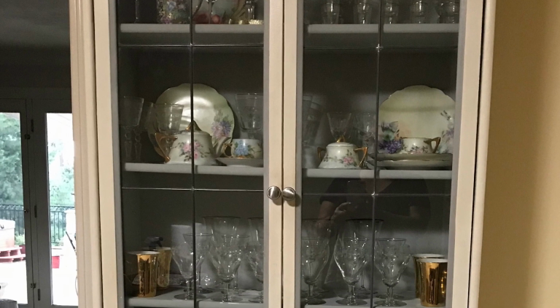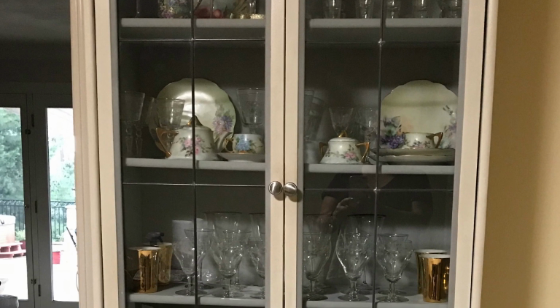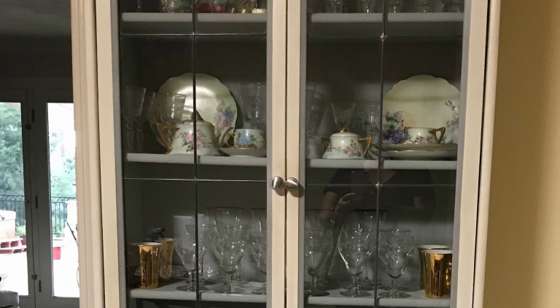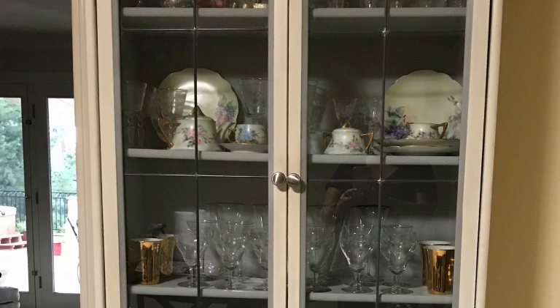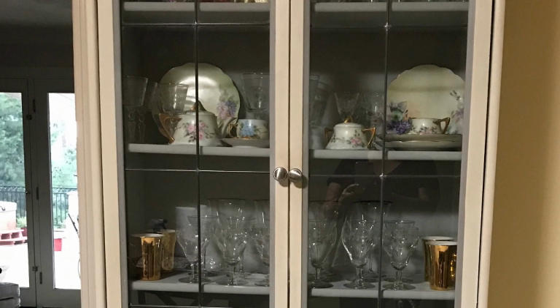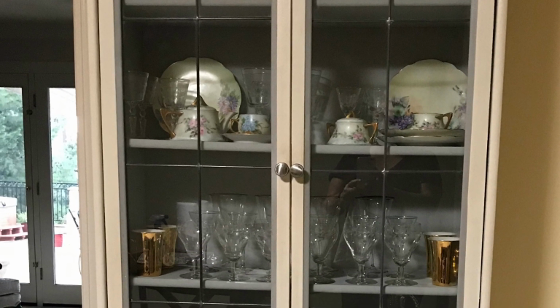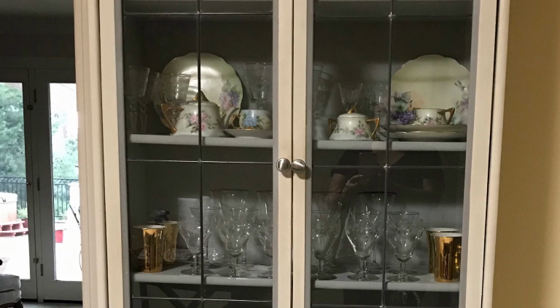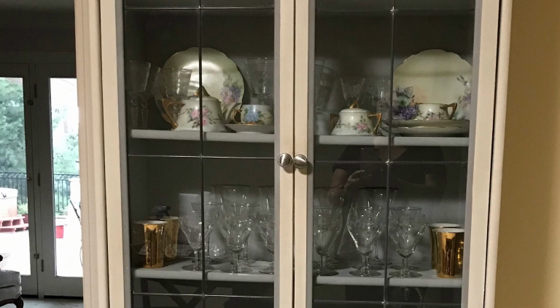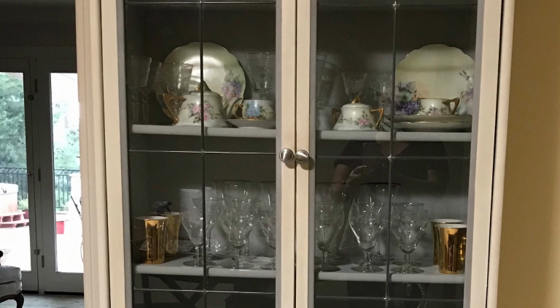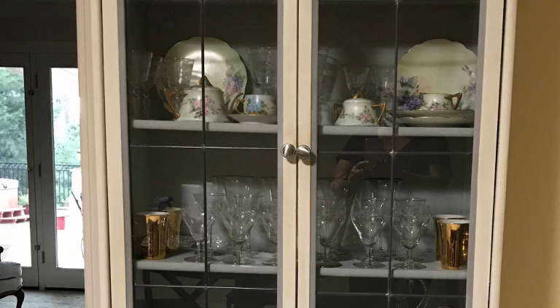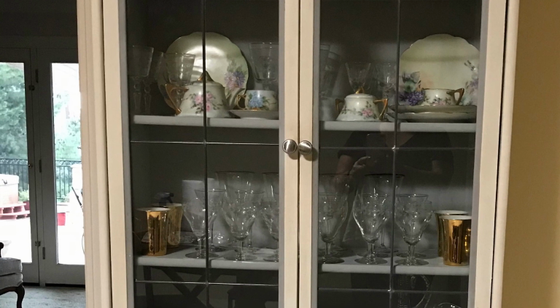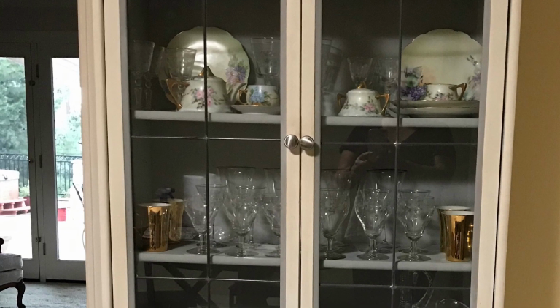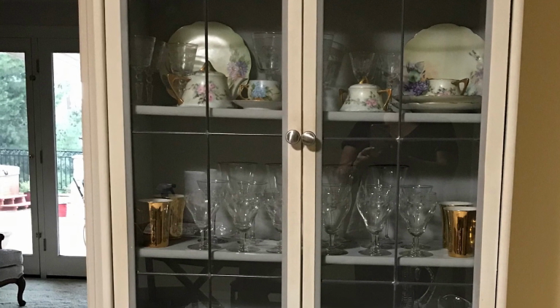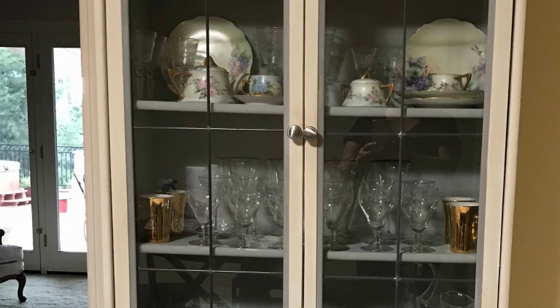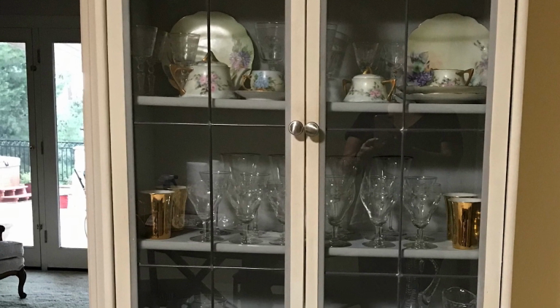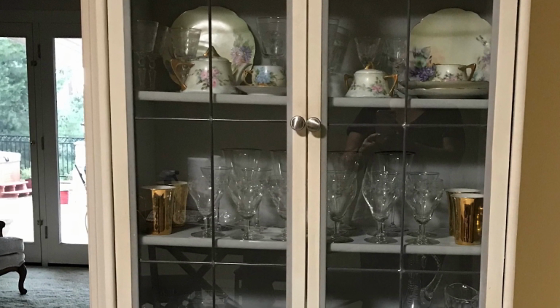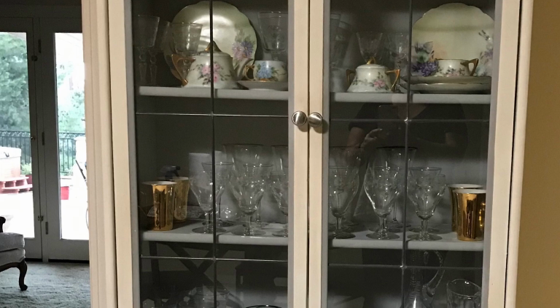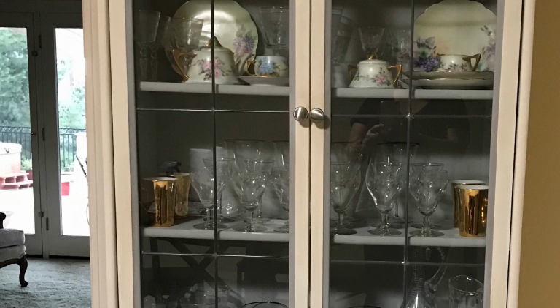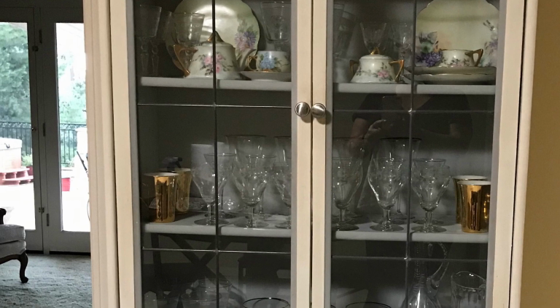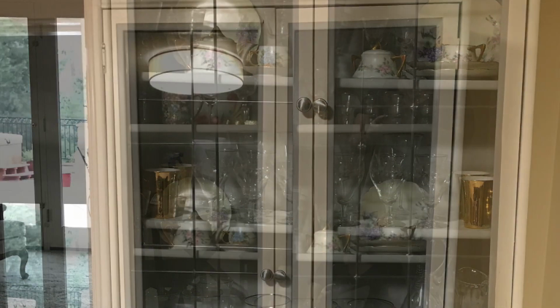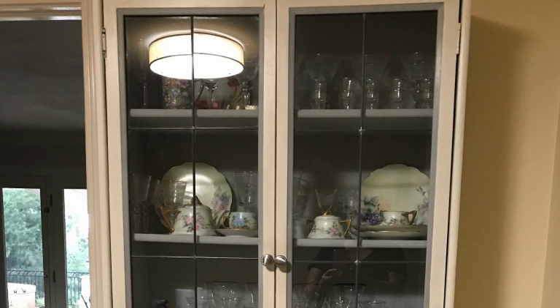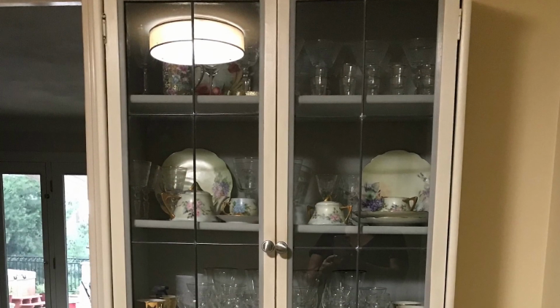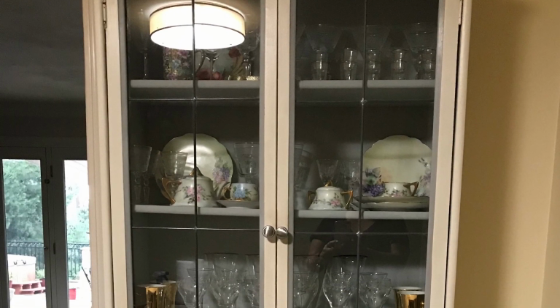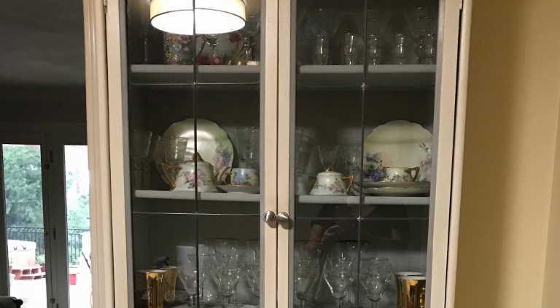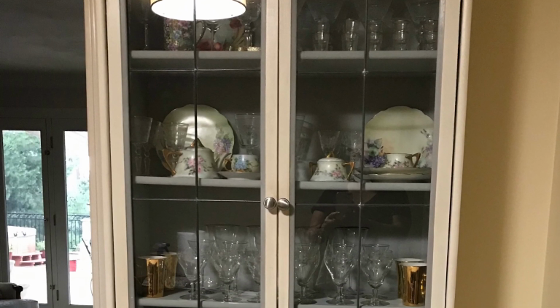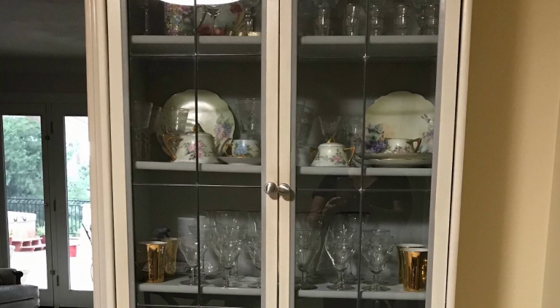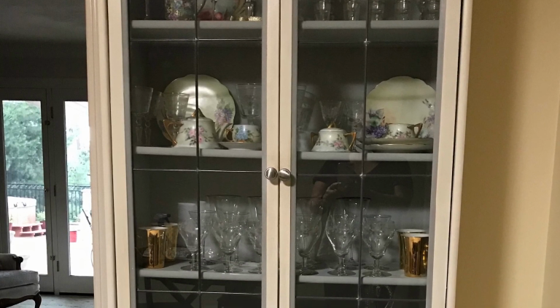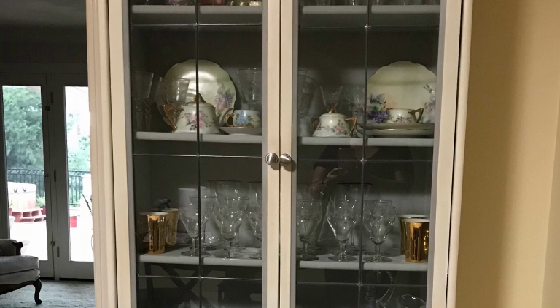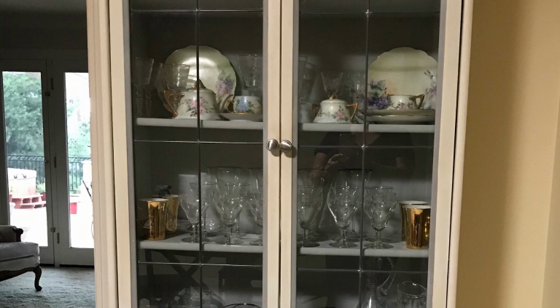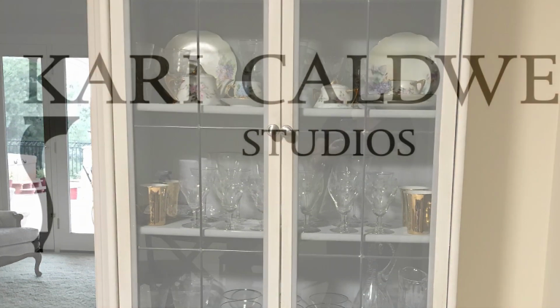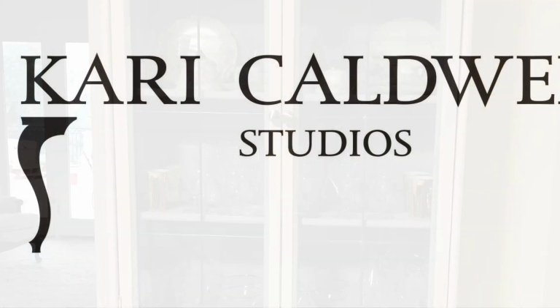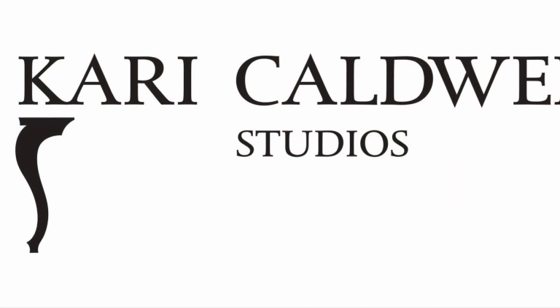If you're interested in having more in-depth conversations on painting your pieces of furniture, you can always join me in my Secret Source Club, where I share with others a monthly tutorial on how to paint the Kari way. Stay creative.